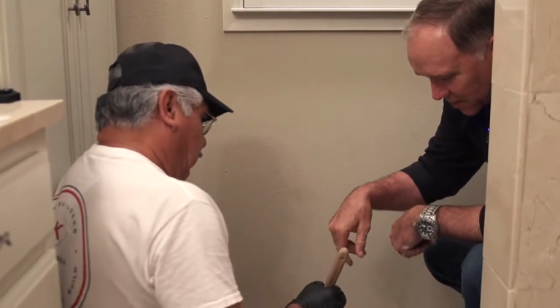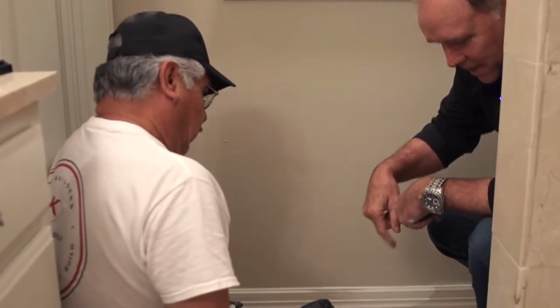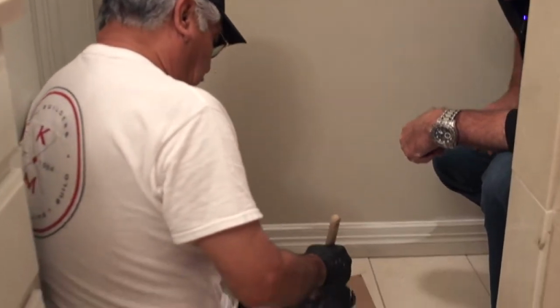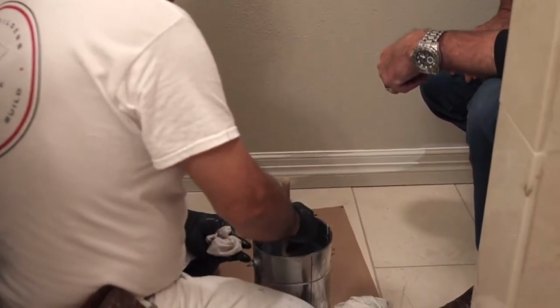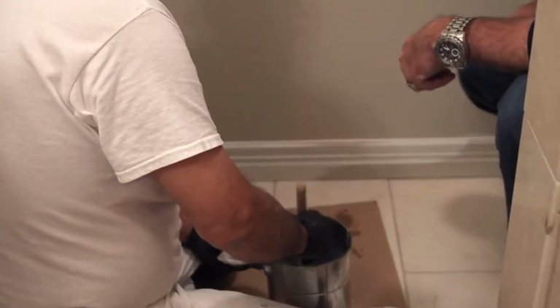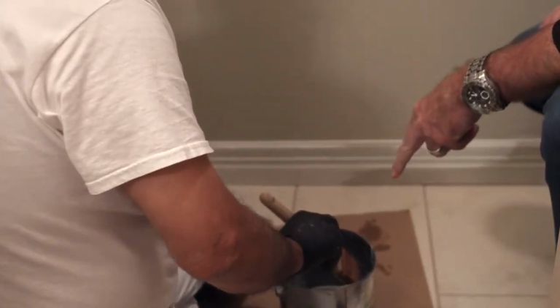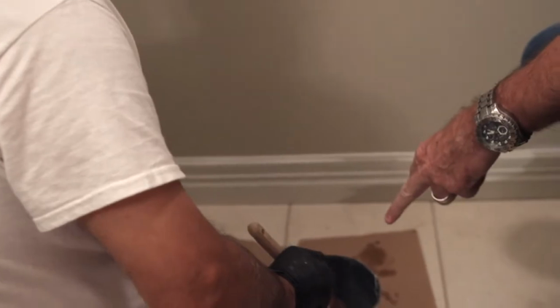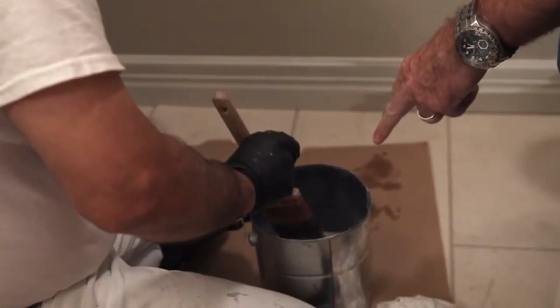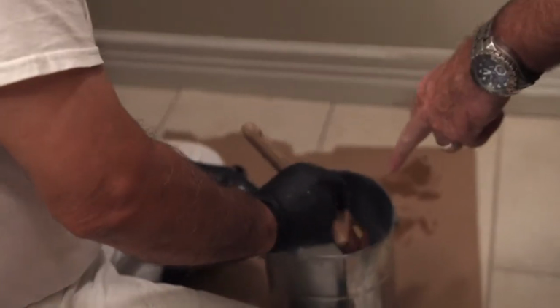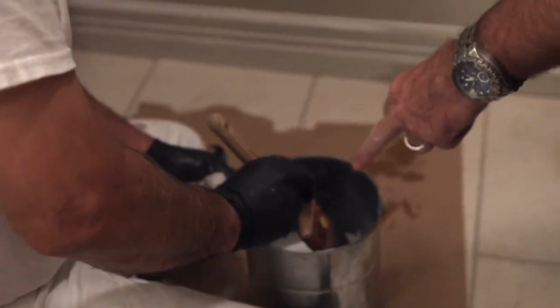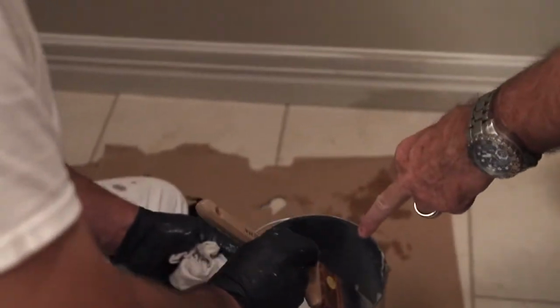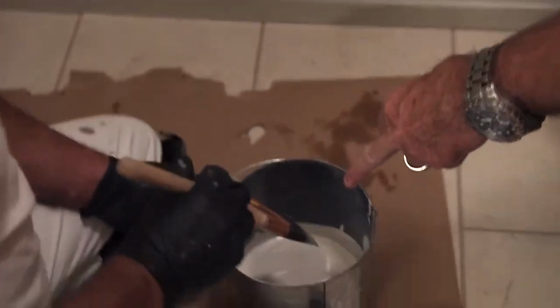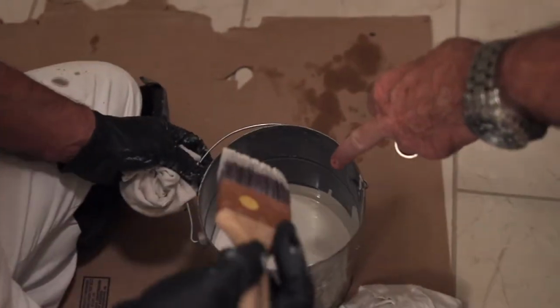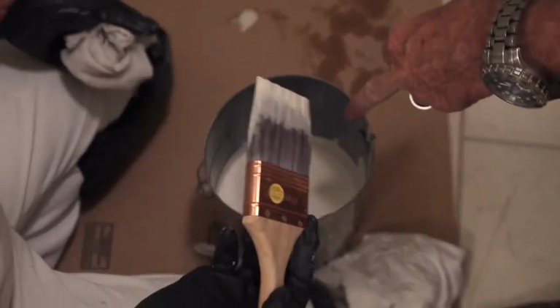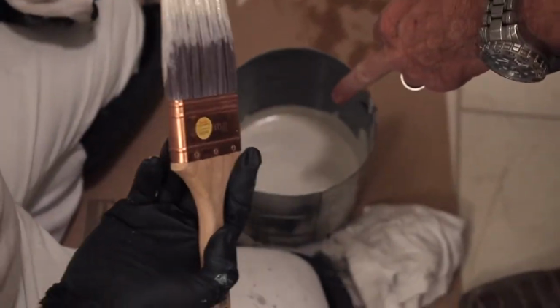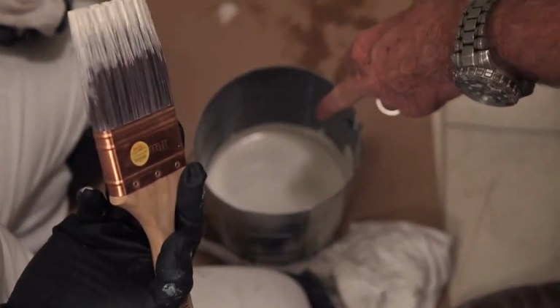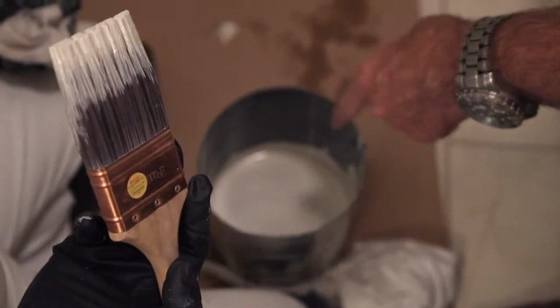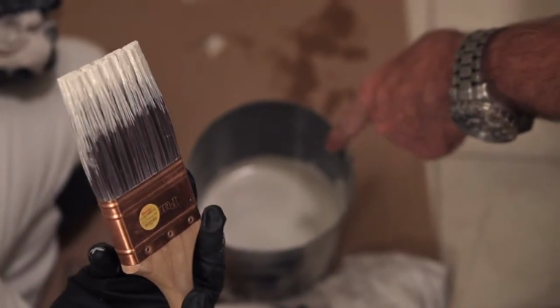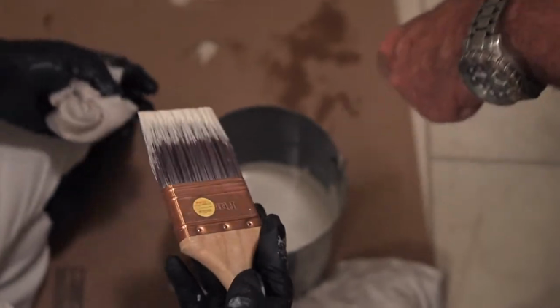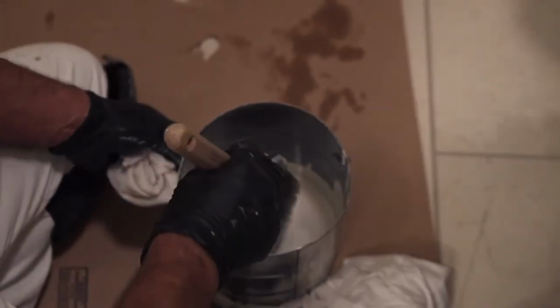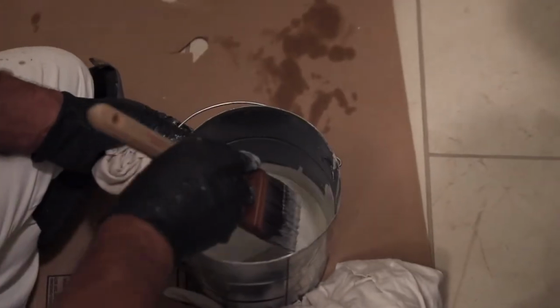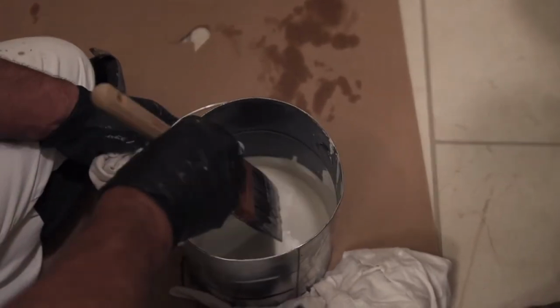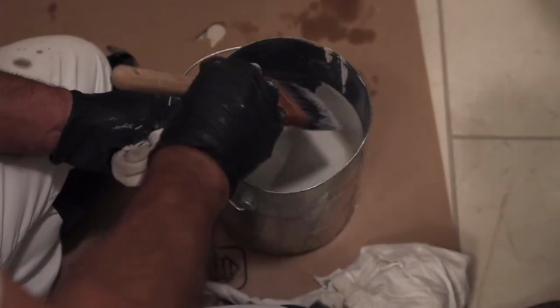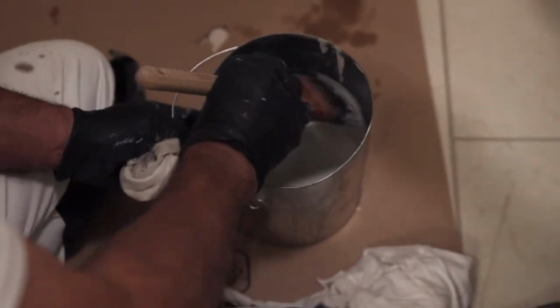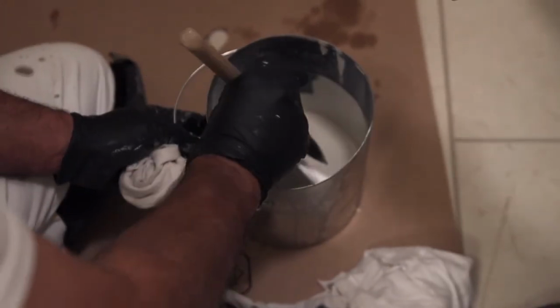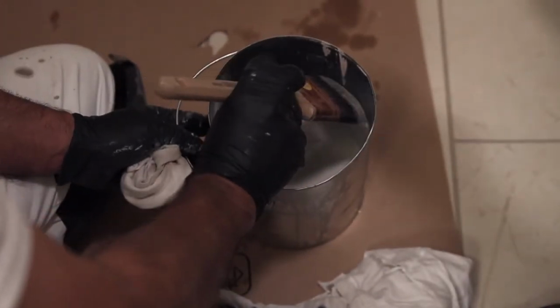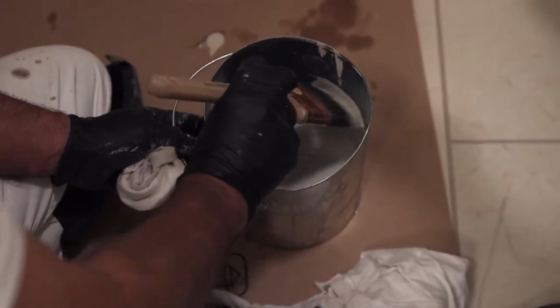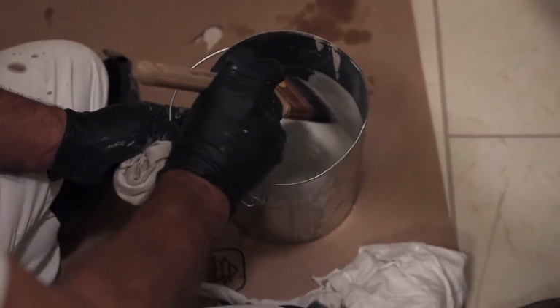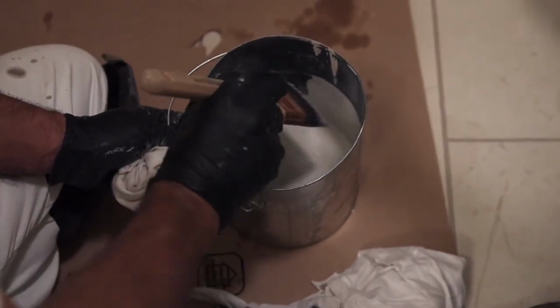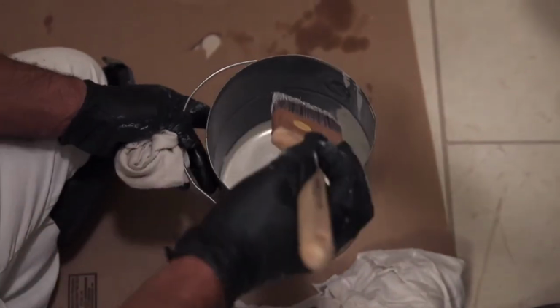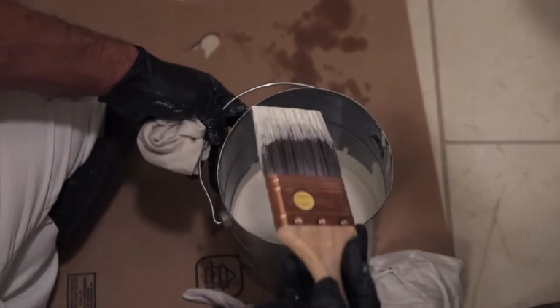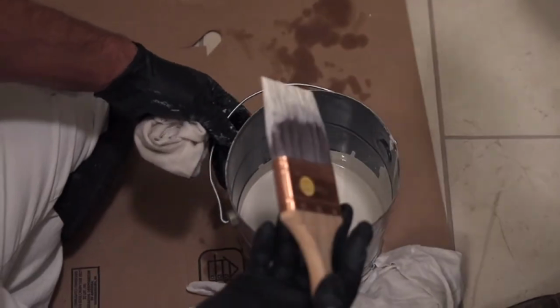Erasmo touches it — he just has a little bit of paint in the bottom there. Go ahead and show them how you dip it in there. He wipes it off on the side, but he only puts it in a little bit.